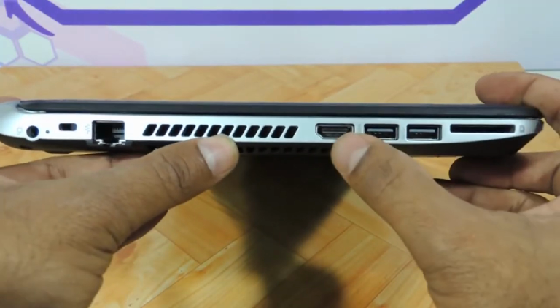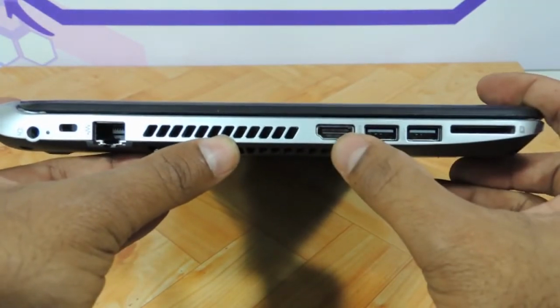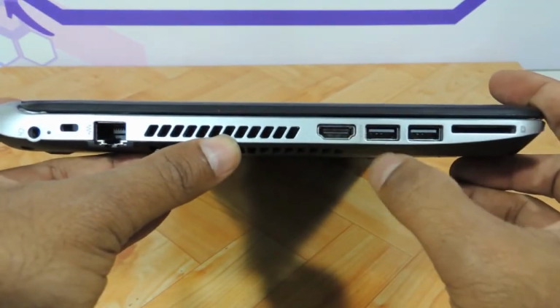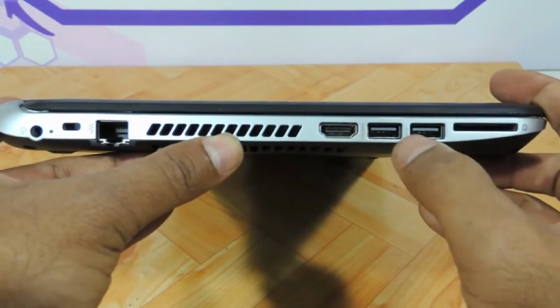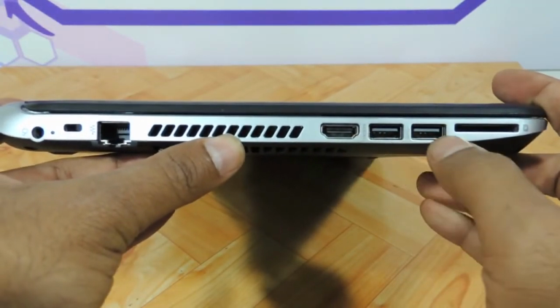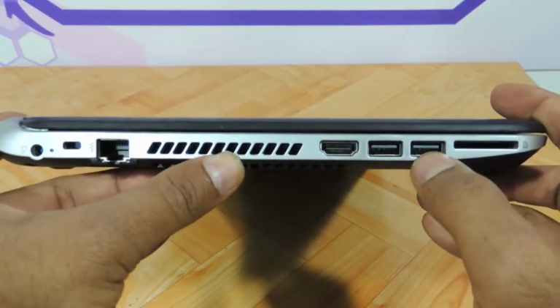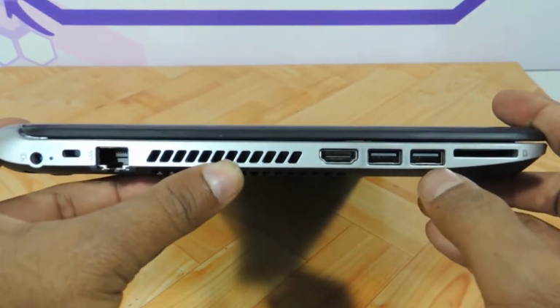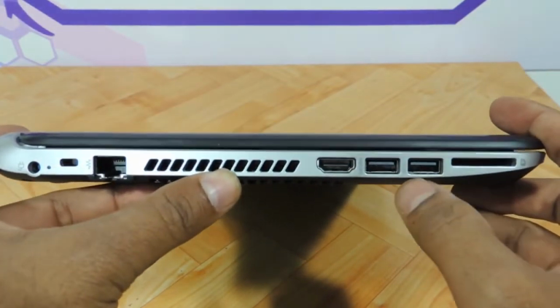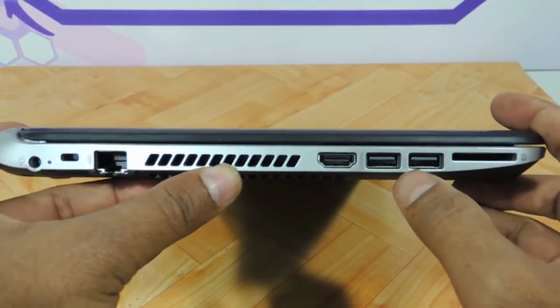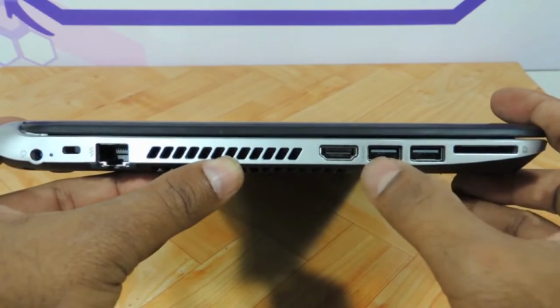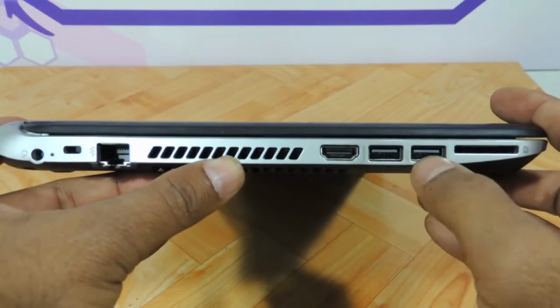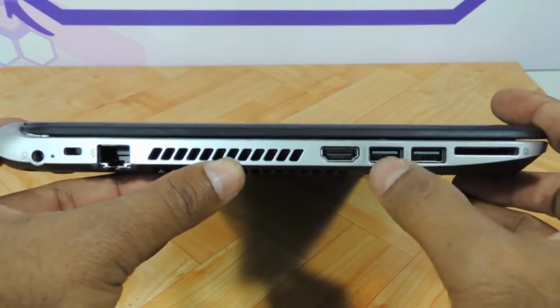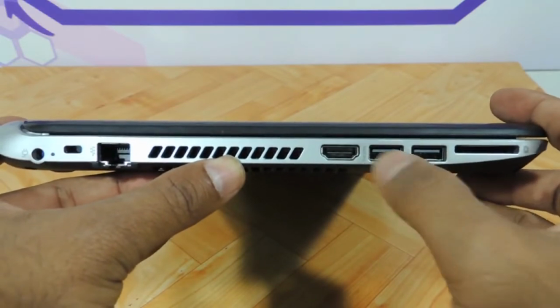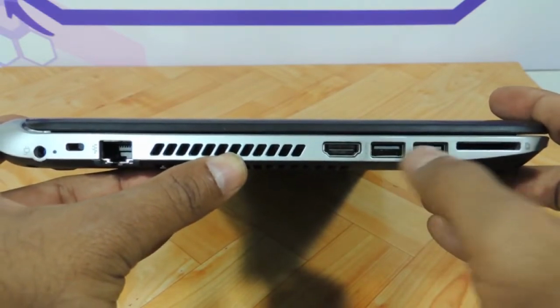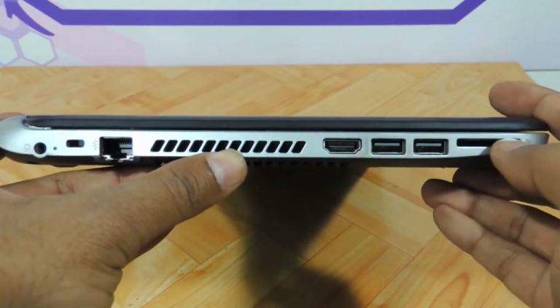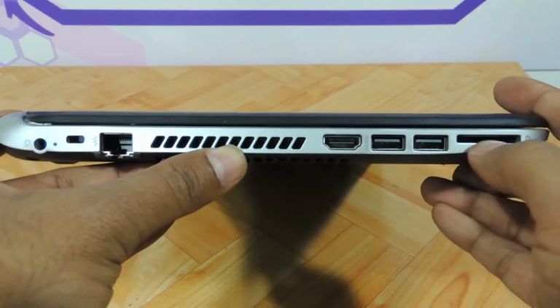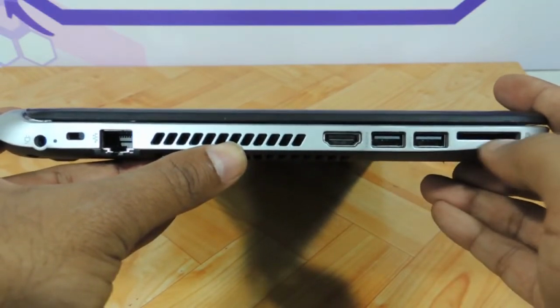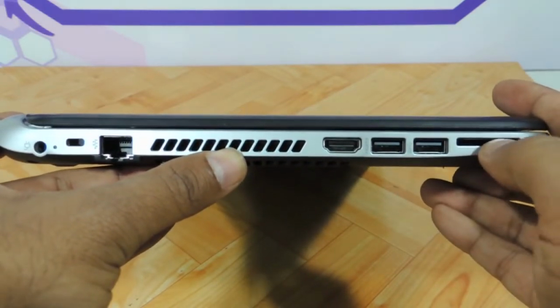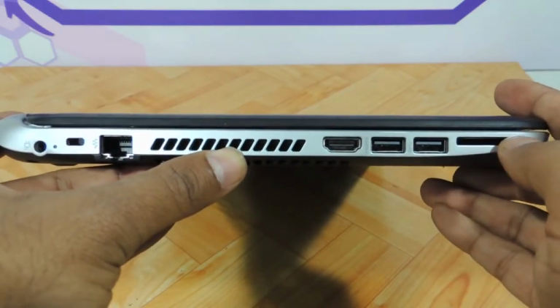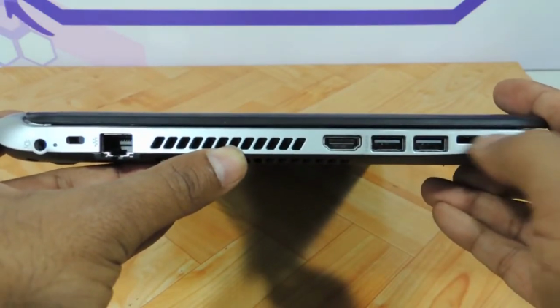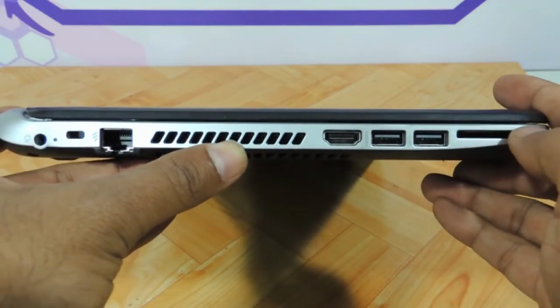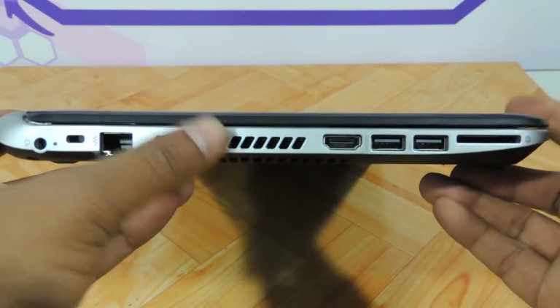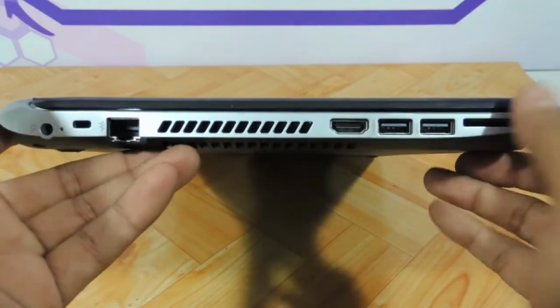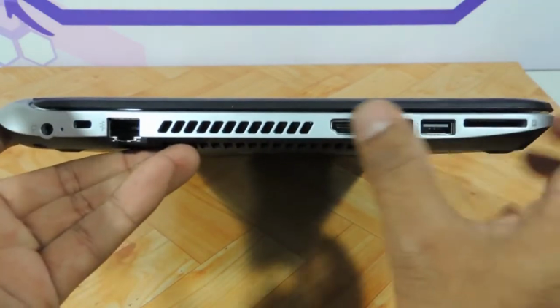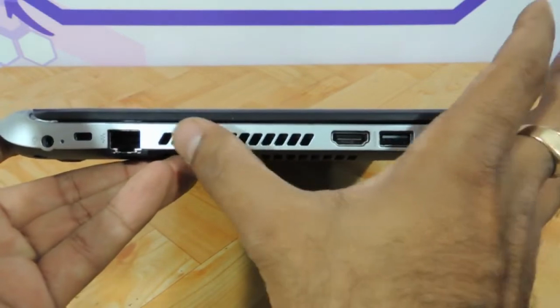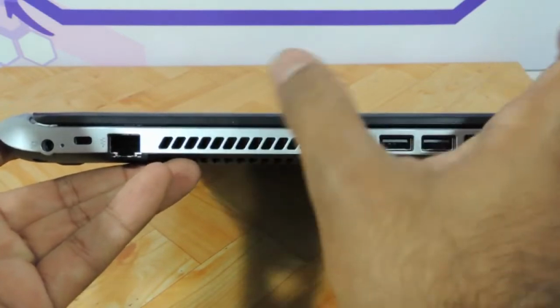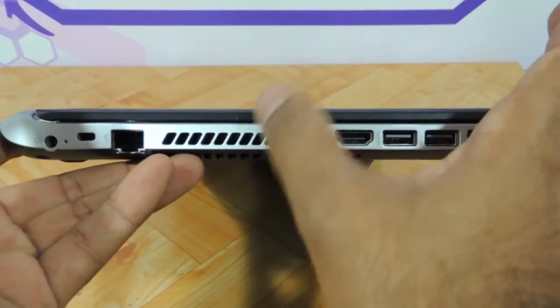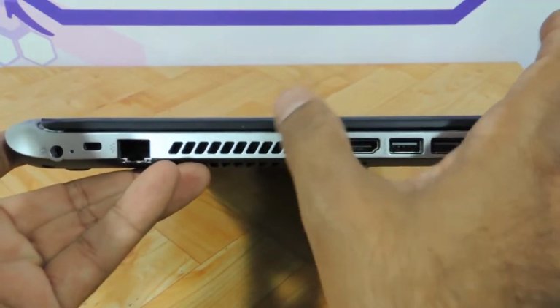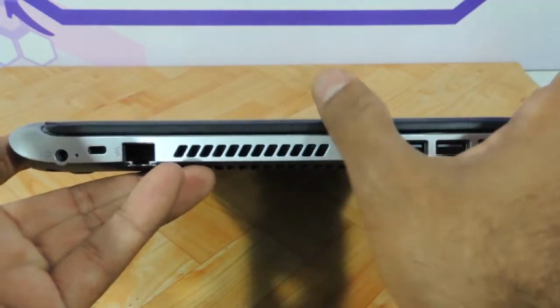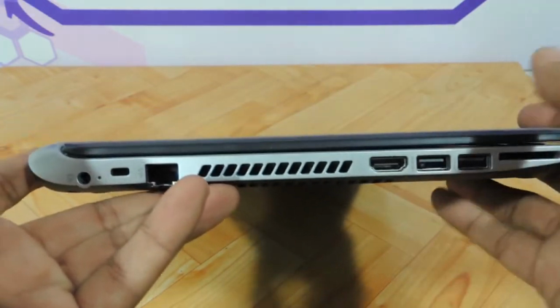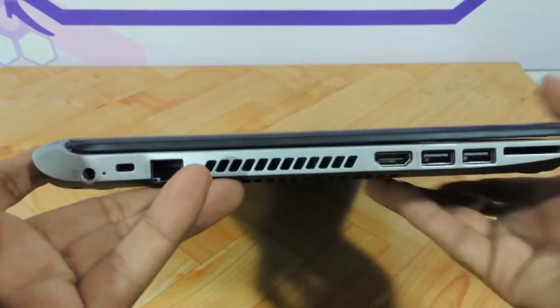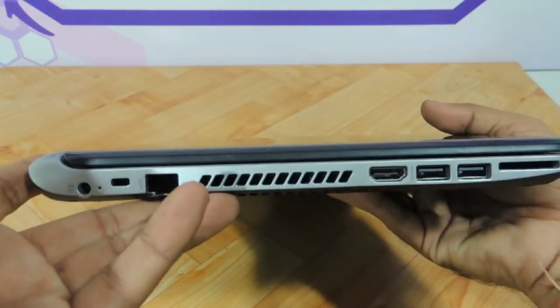You have HDMI, two USB 3.0 ports, and a memory card reader slot over here. The finish is entirely silver and black, giving it a really neat look.